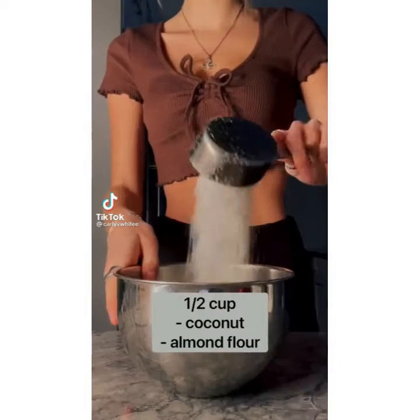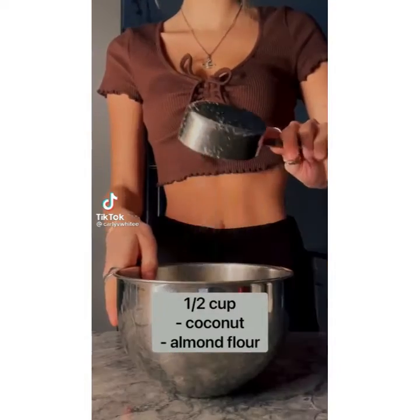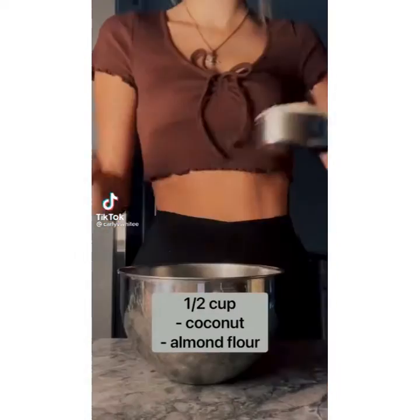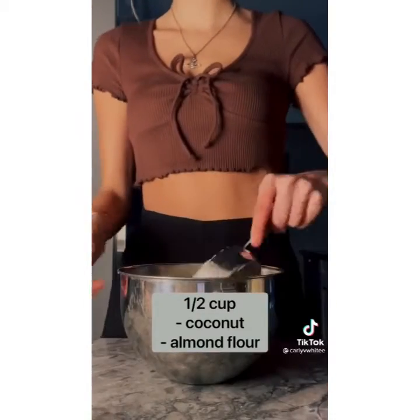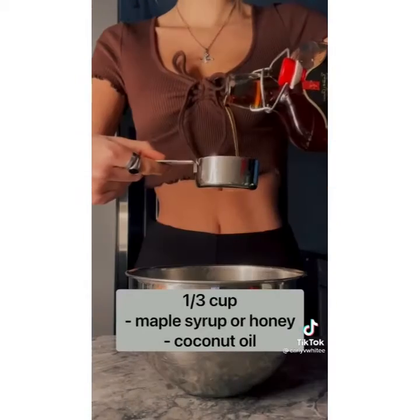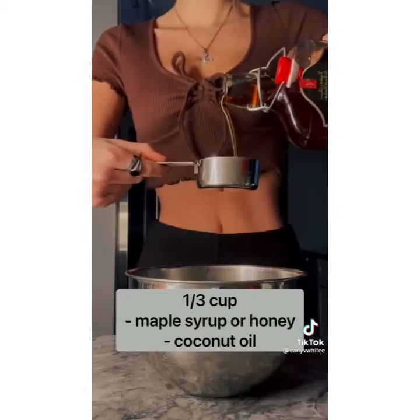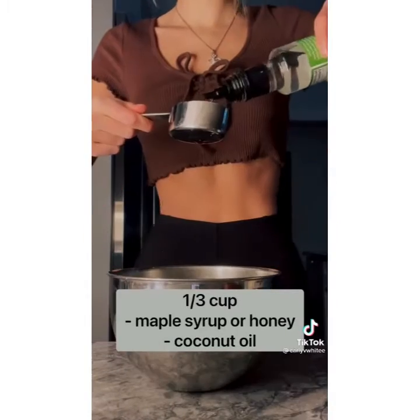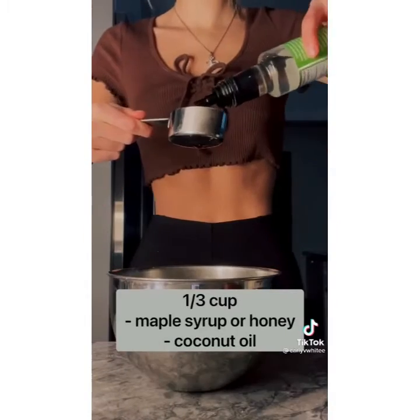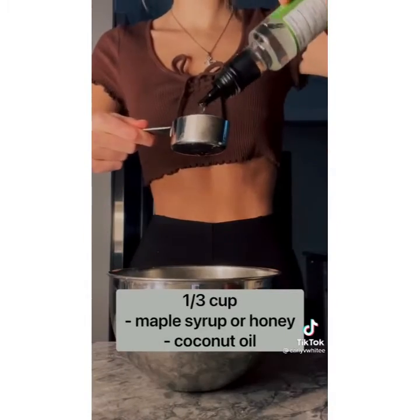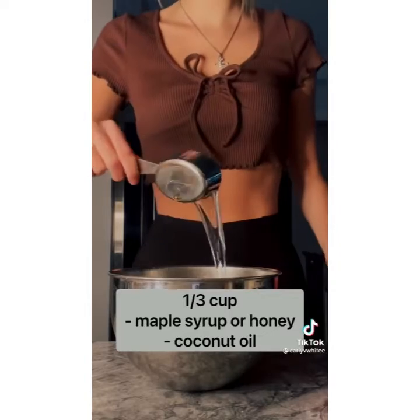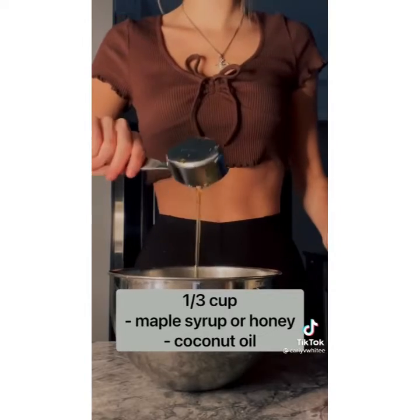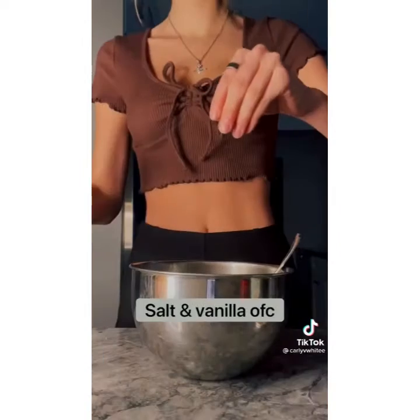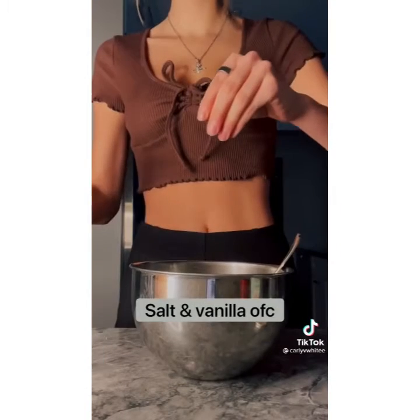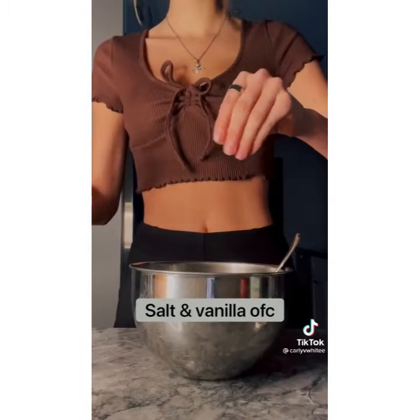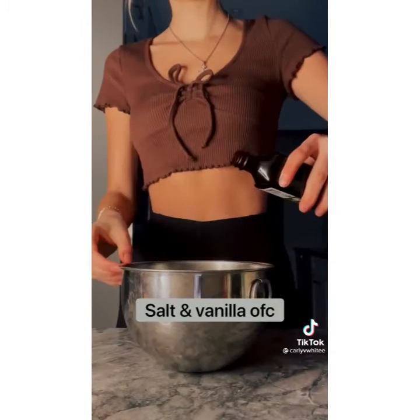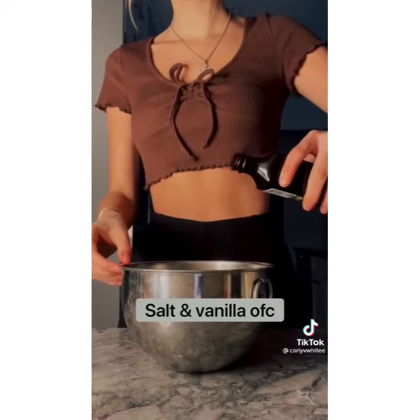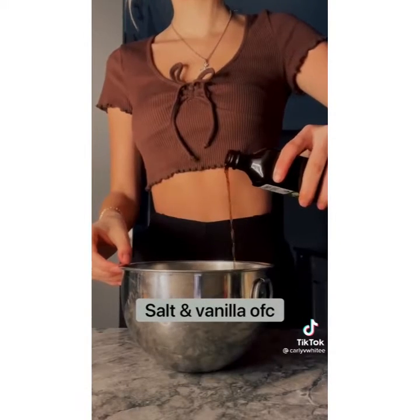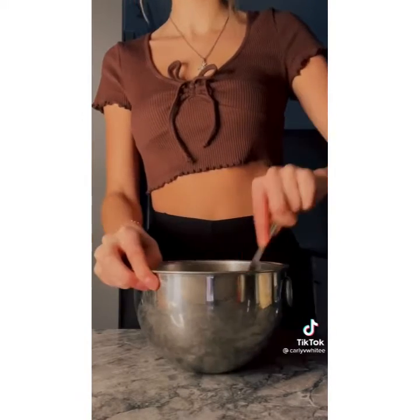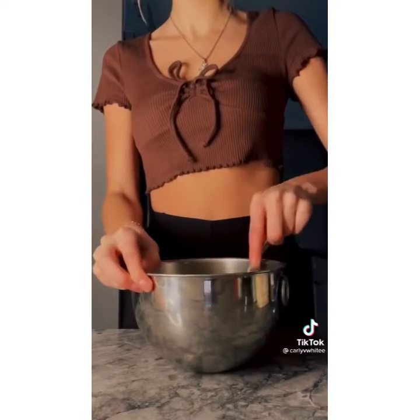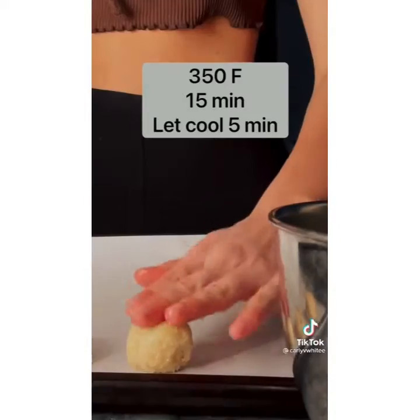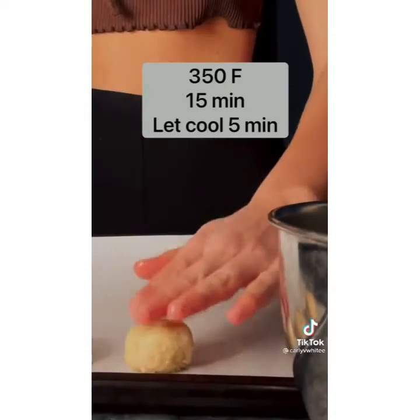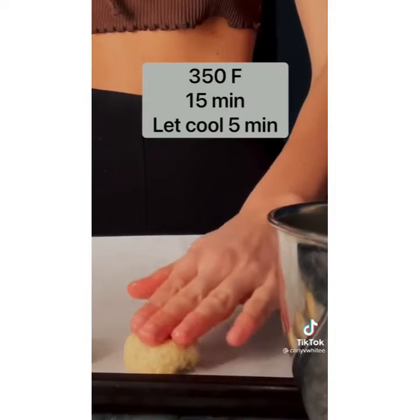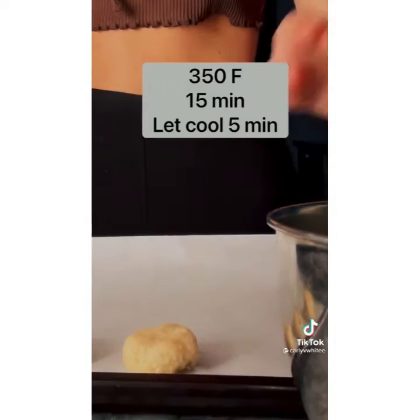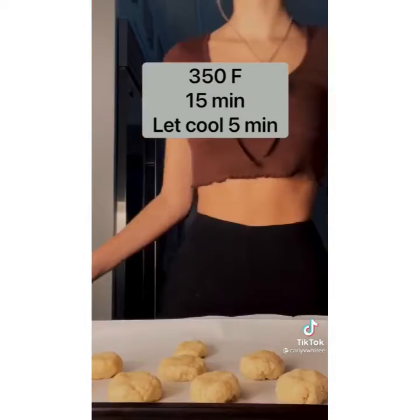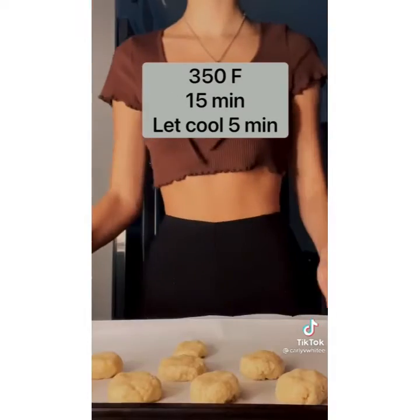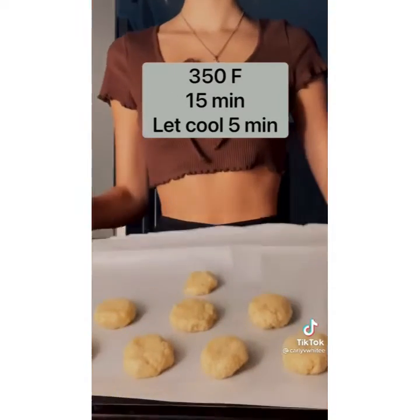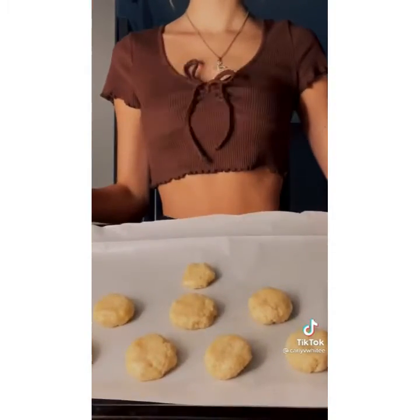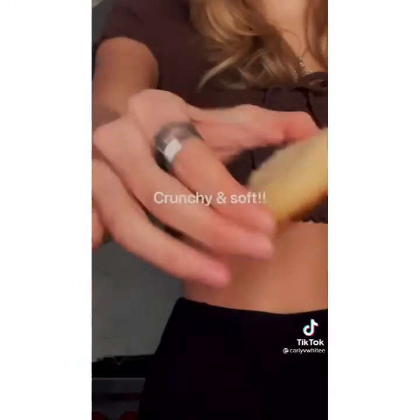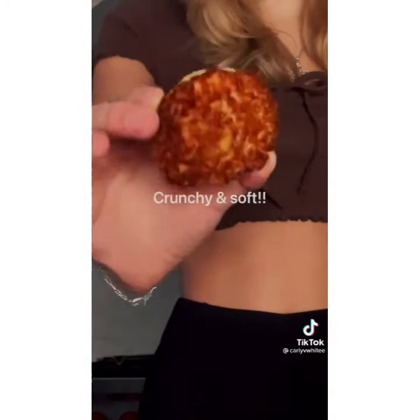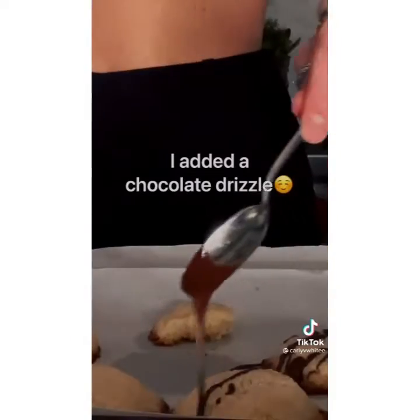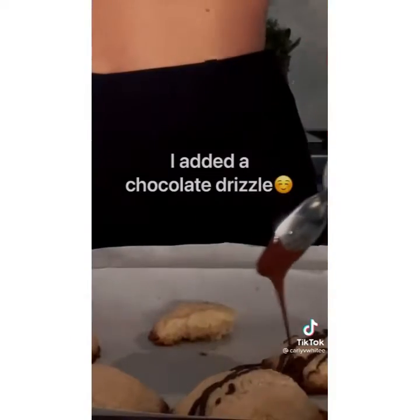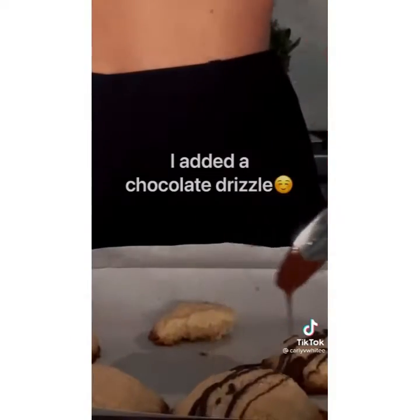Just mix your dry and wet ingredients — it's super easy. I added a little bit of salt and vanilla to enhance the other flavors. If you don't give these time to cool, they will fall apart, so make sure you remember that part. I hope you try them — they are so good.